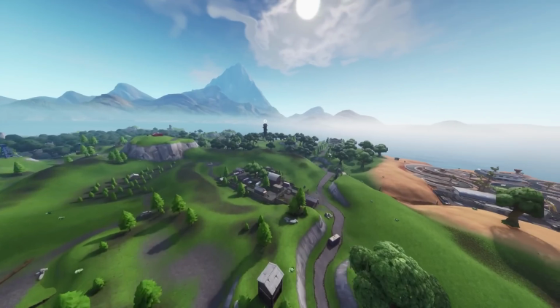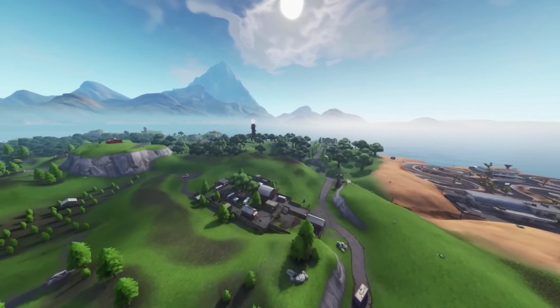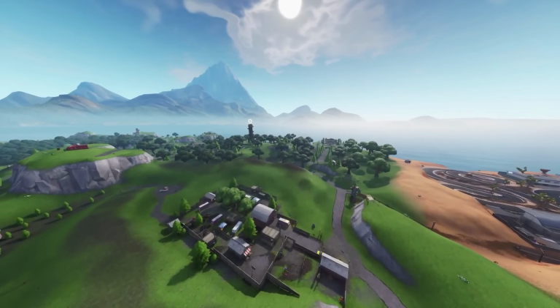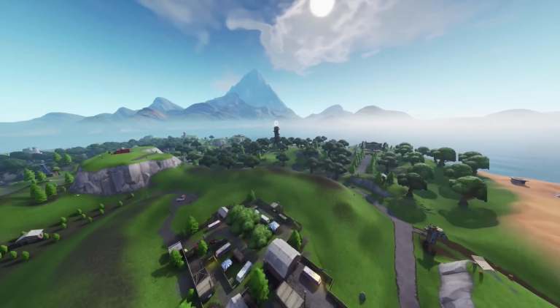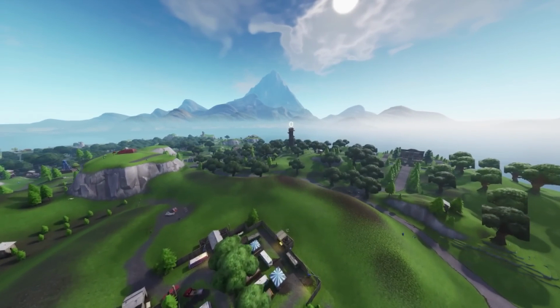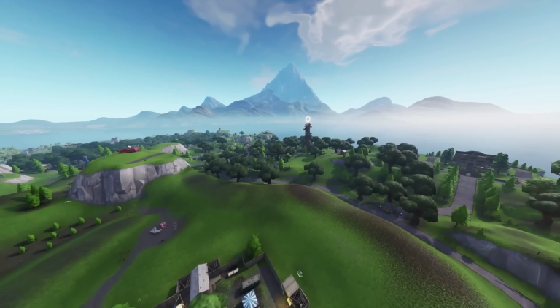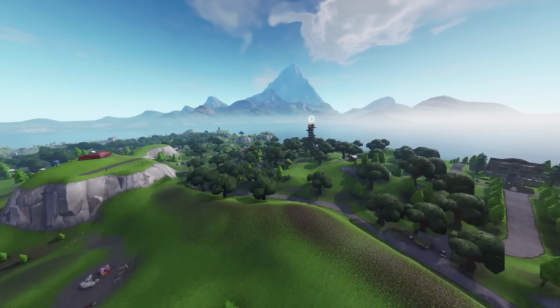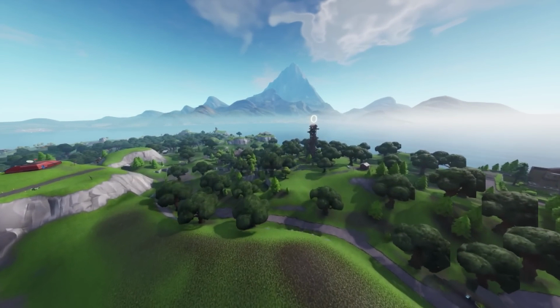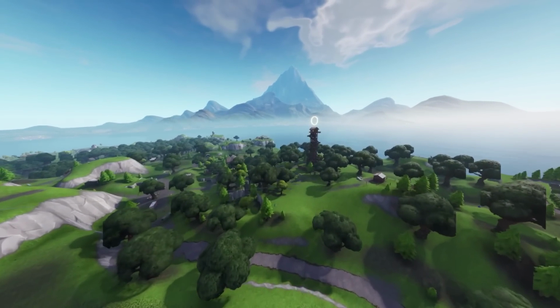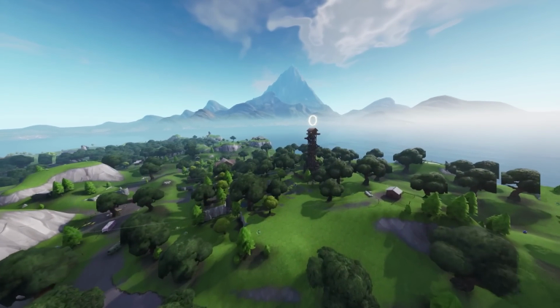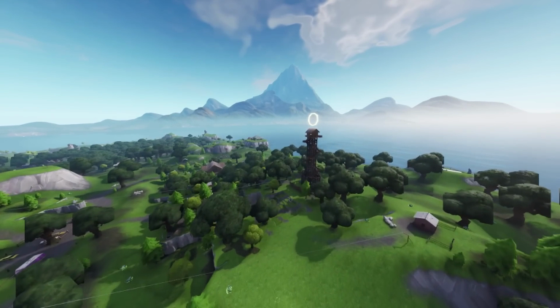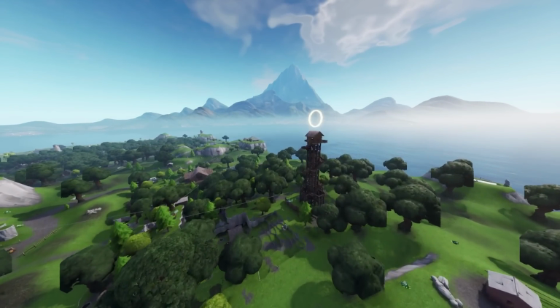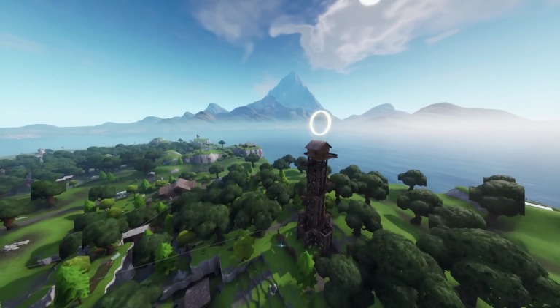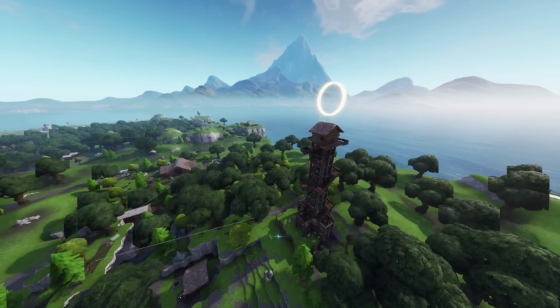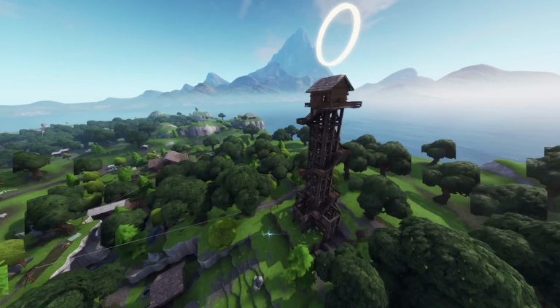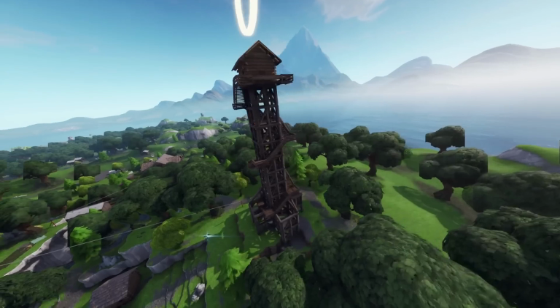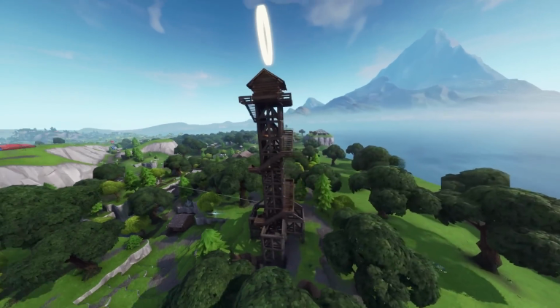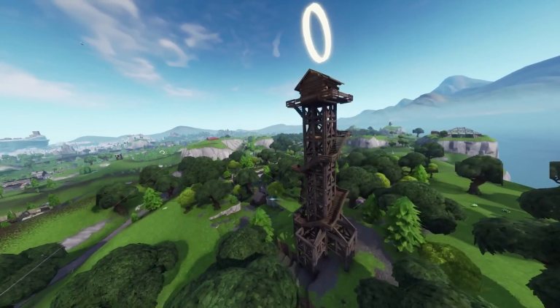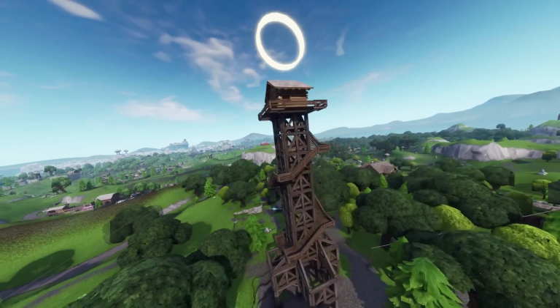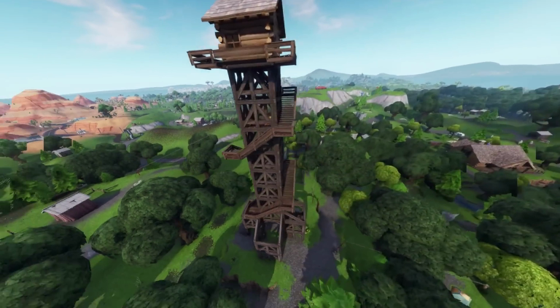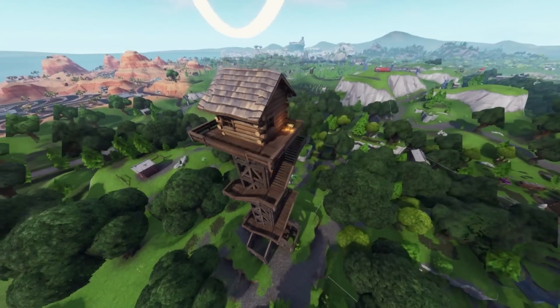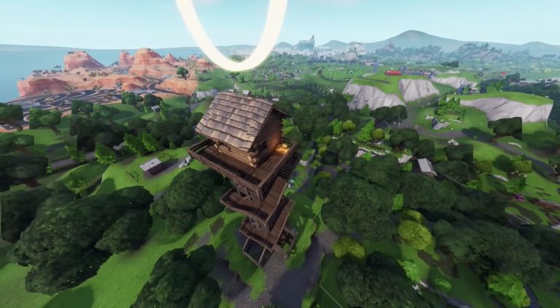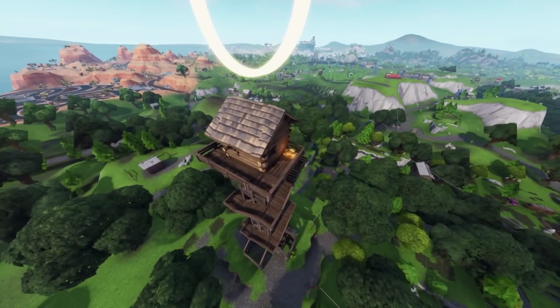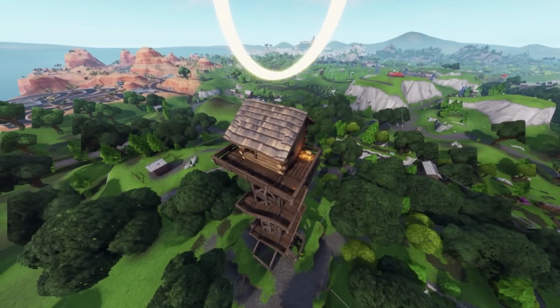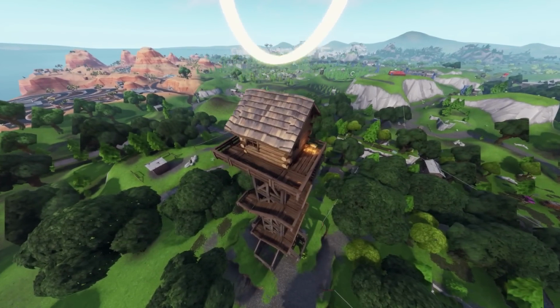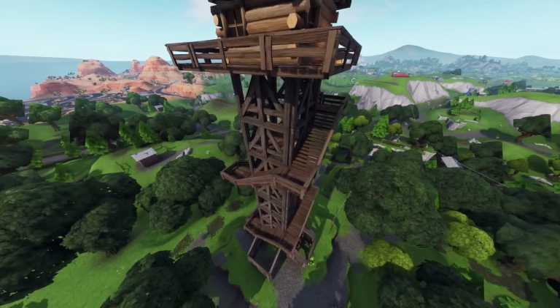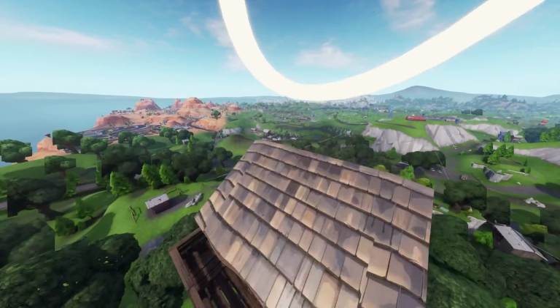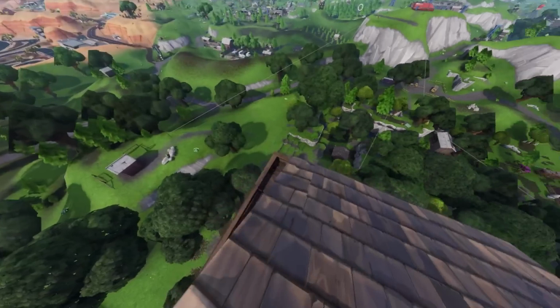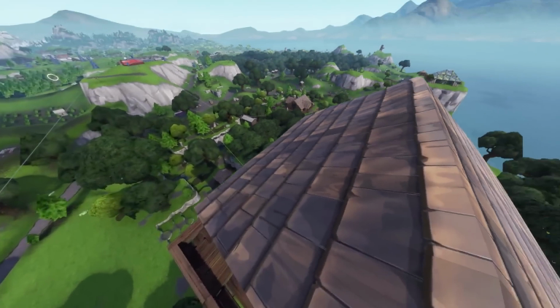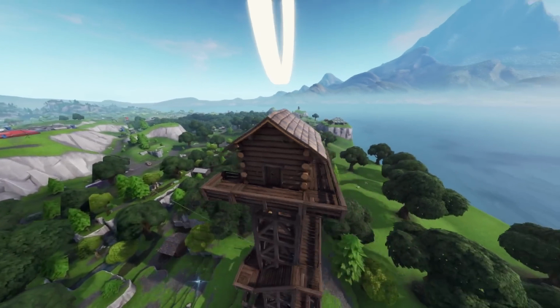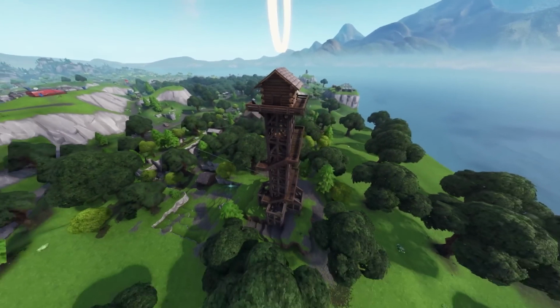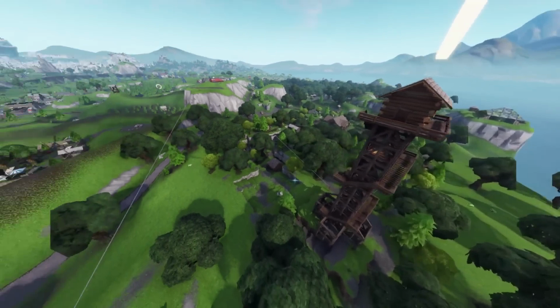Once you've danced on top of that, you want to go to the second part which will probably require you to restart the game, so simply die or fall from a great height and jump in again. Then you can go and dance on top of the Lonely Lodge tower, which is the ranger tower. Simply land up here, have a little dance and you'll complete that challenge right there.